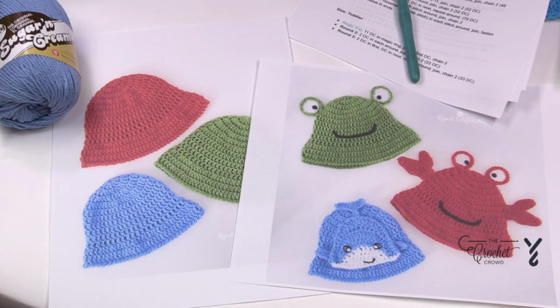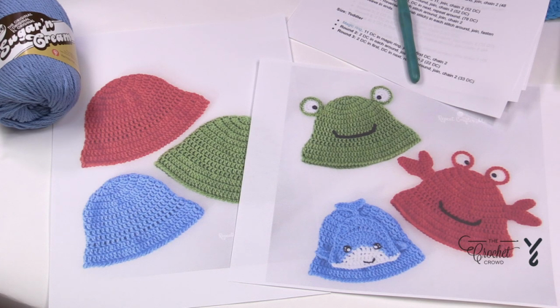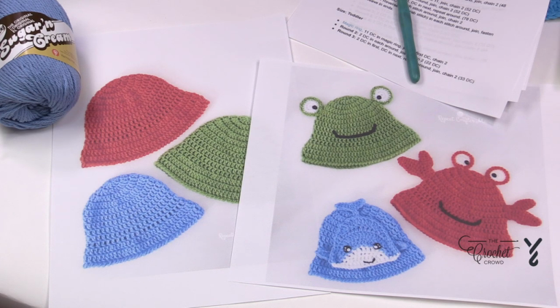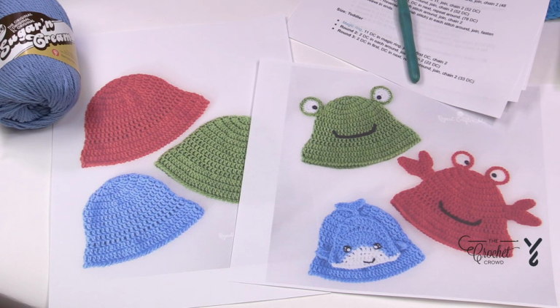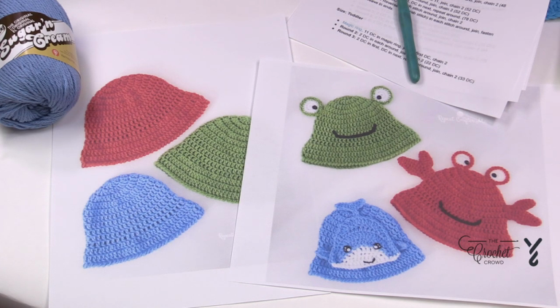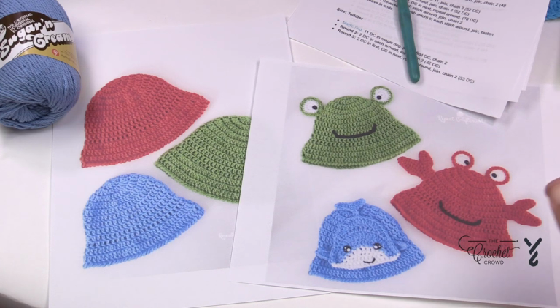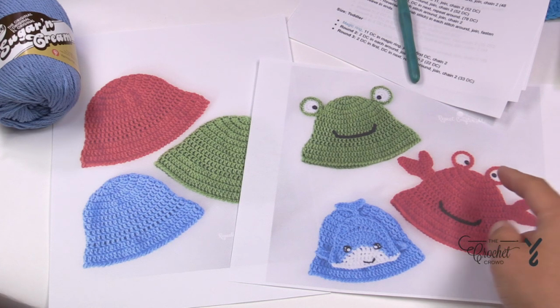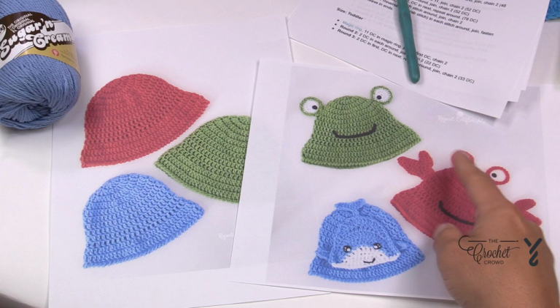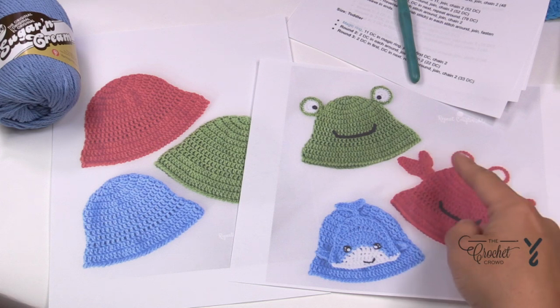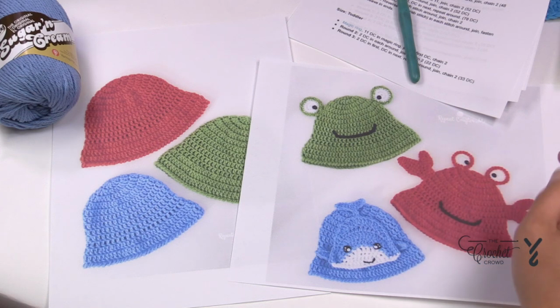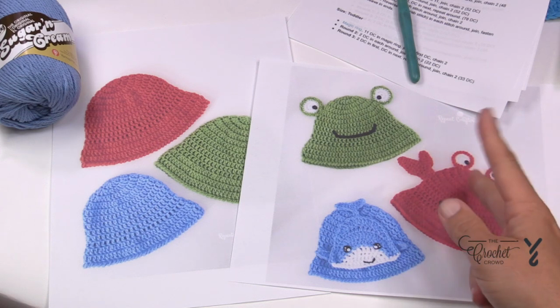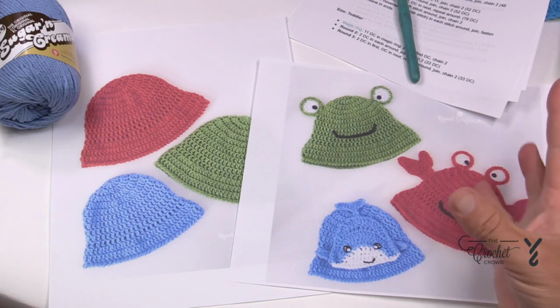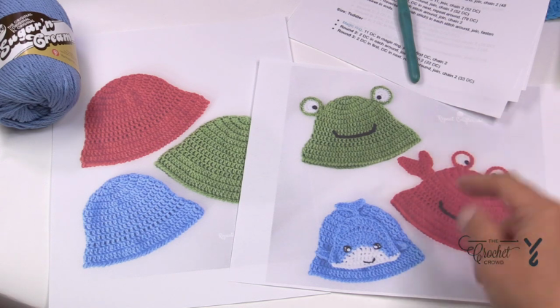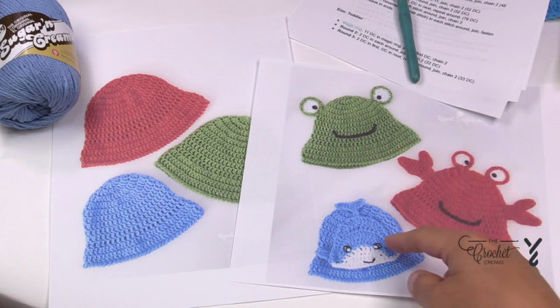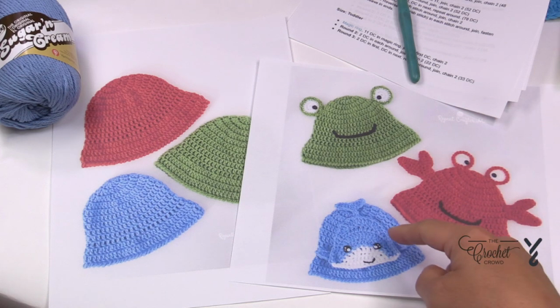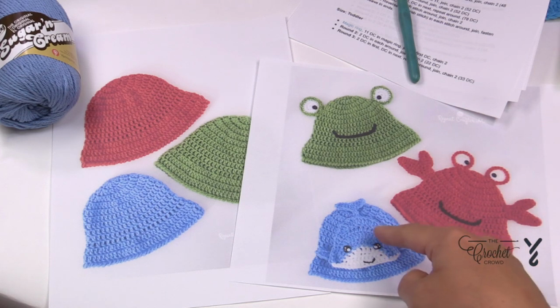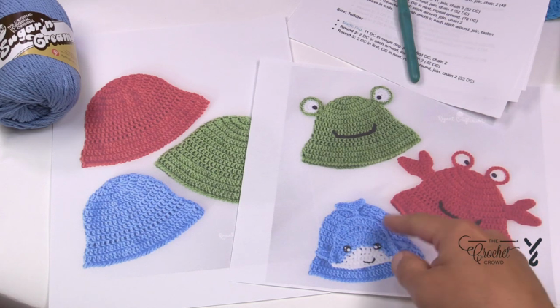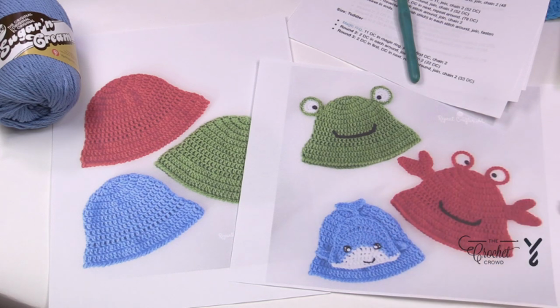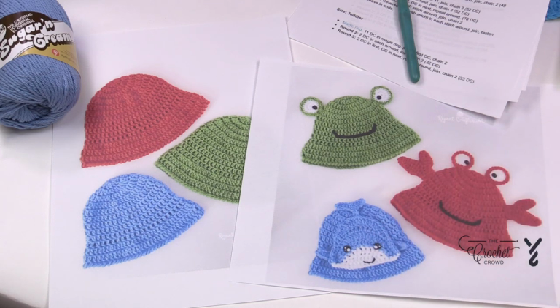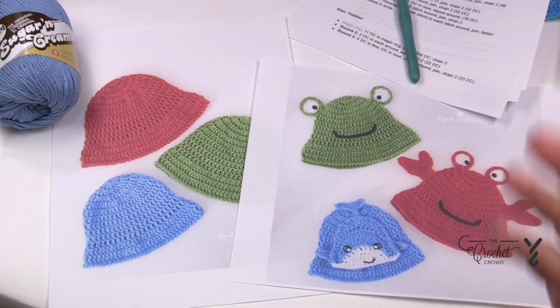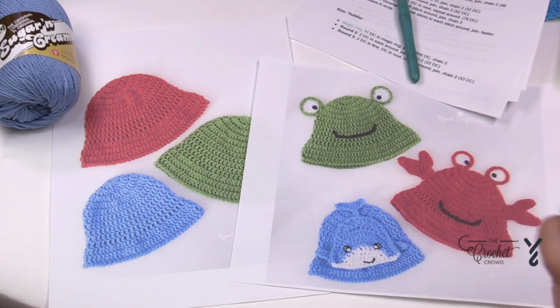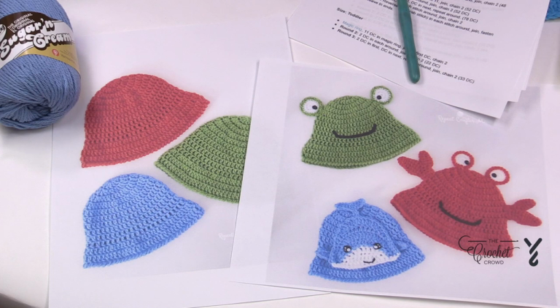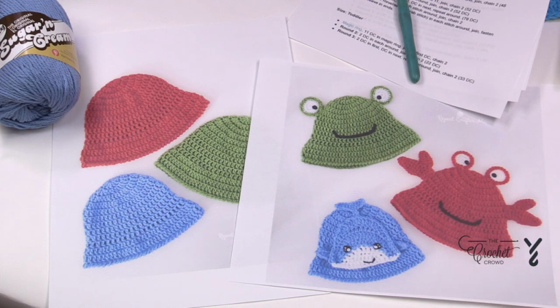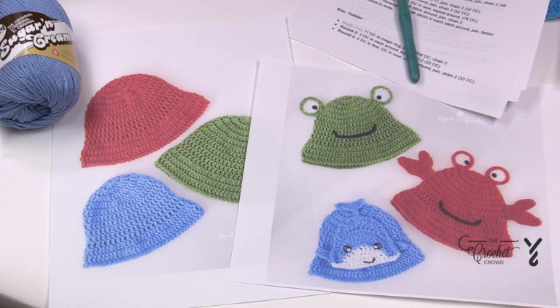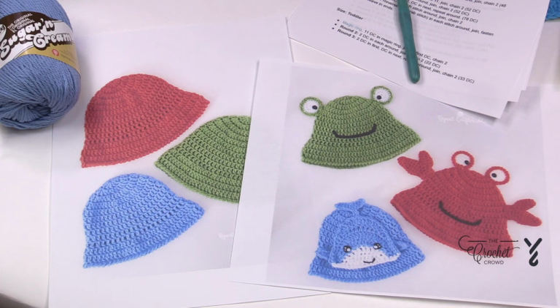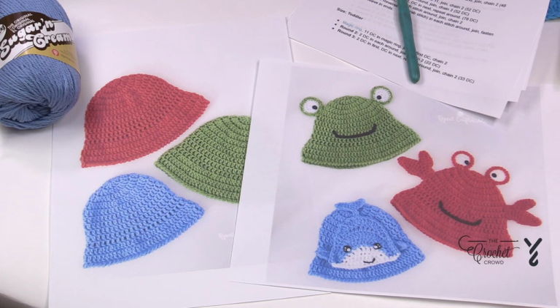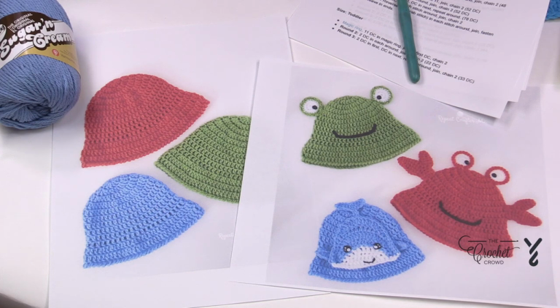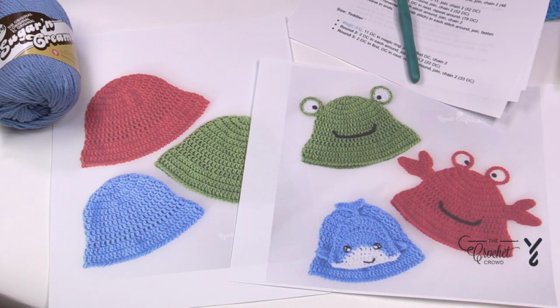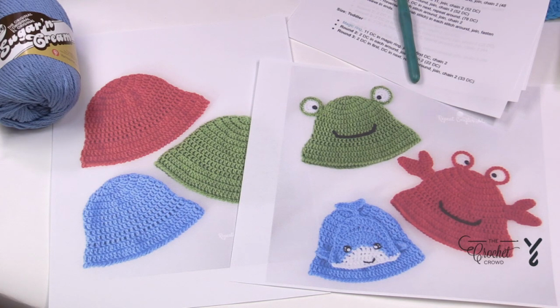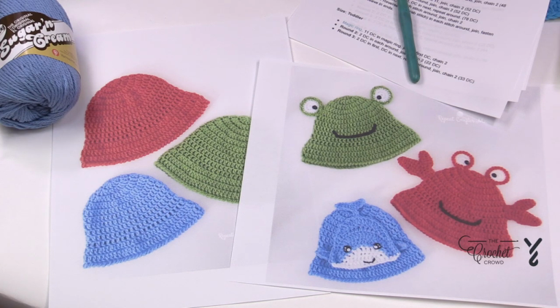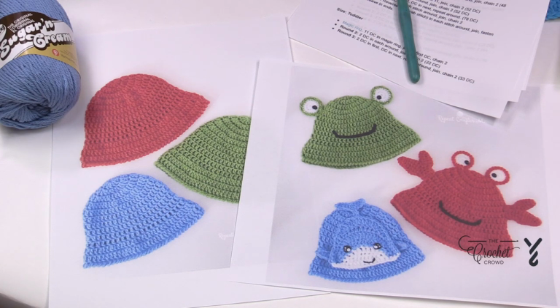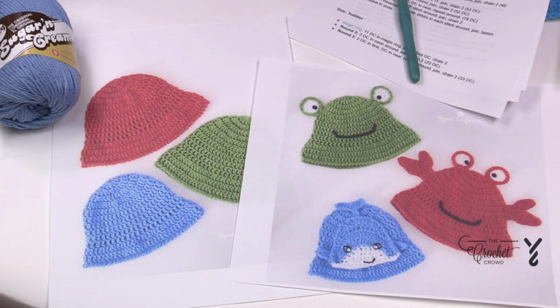This is designed by Sarah from Repeat Crafter Me. You can see that she has extensions that you can add to it whether it's eyes or crab claws or maybe even a whale. But today I'm only focusing on the basics of these hats.